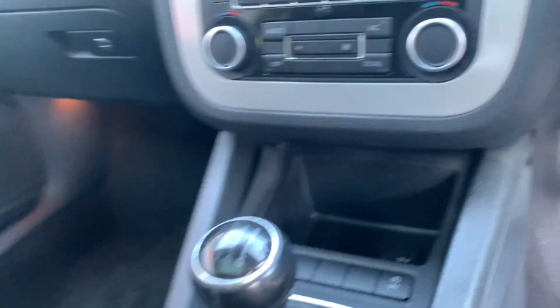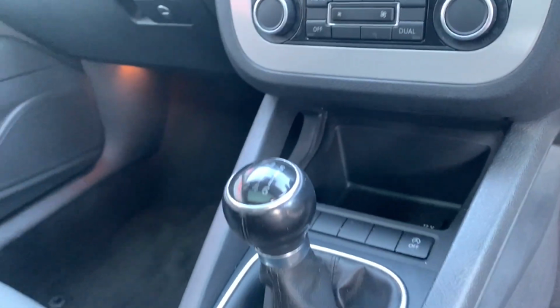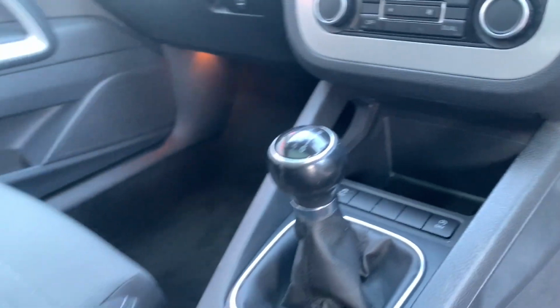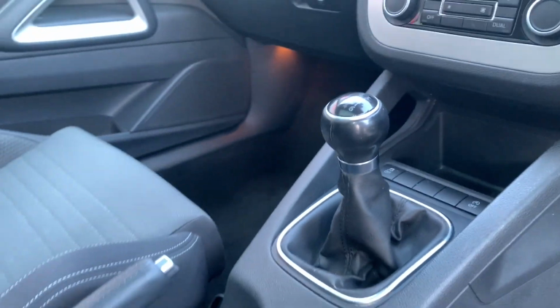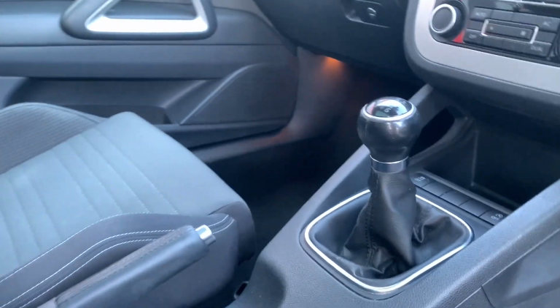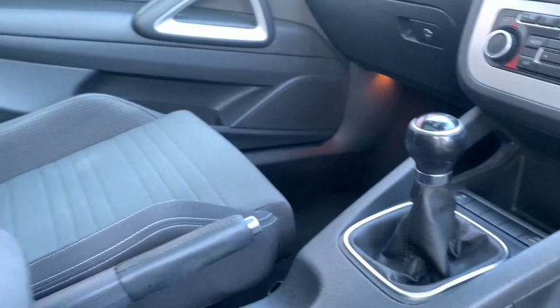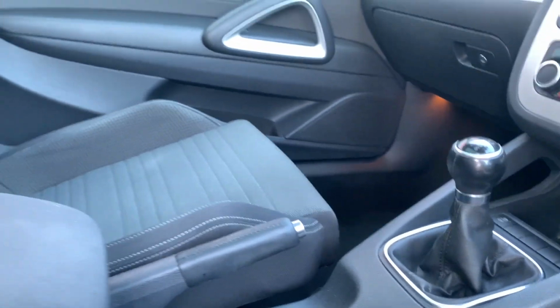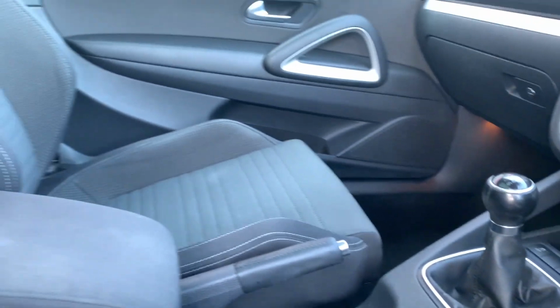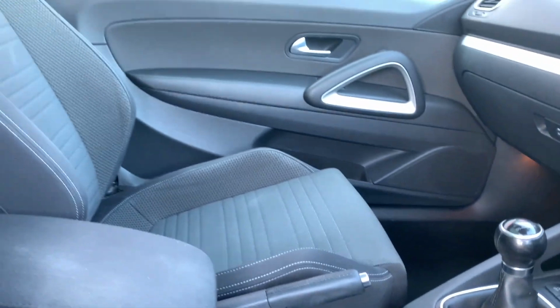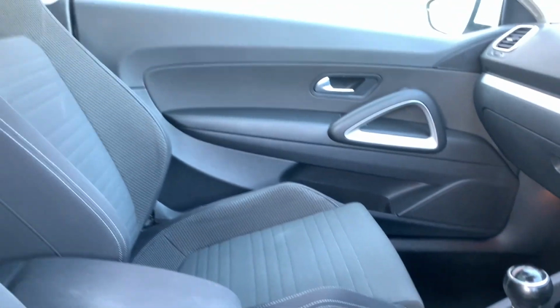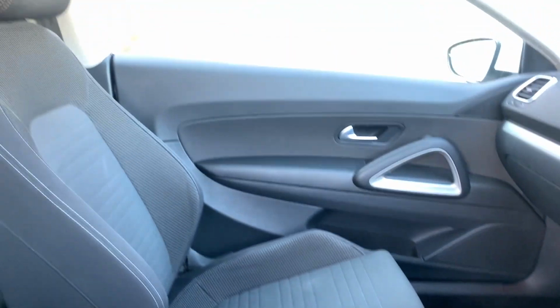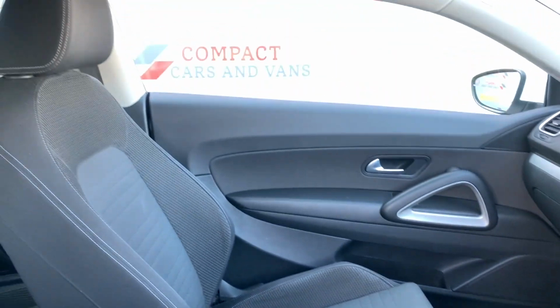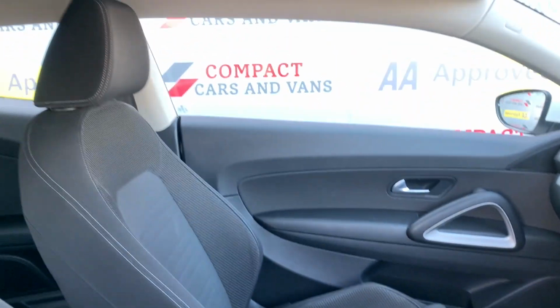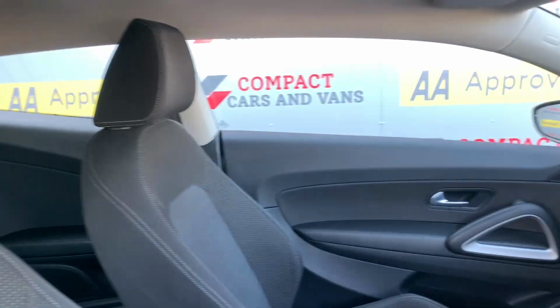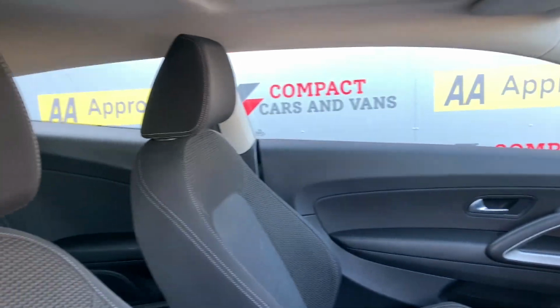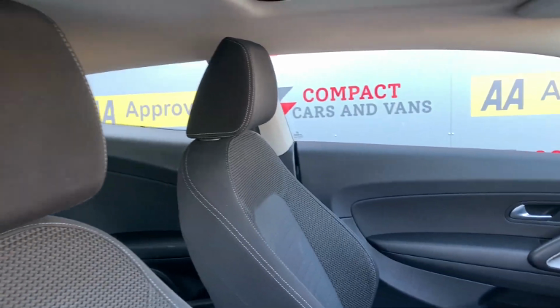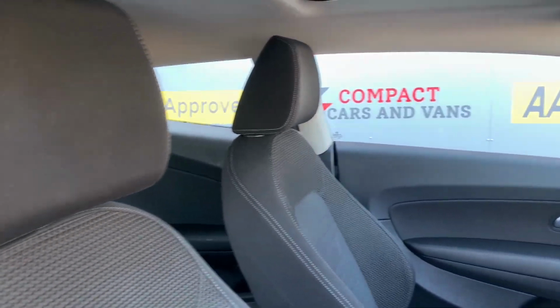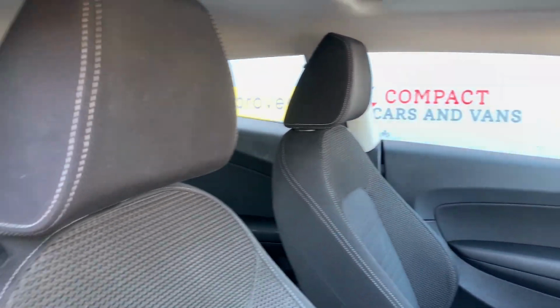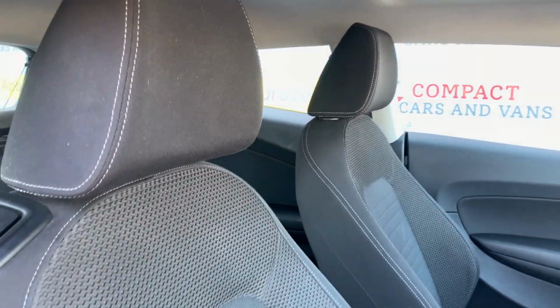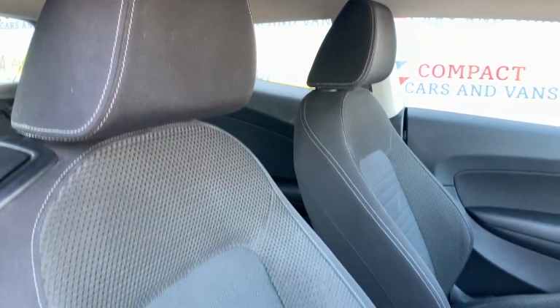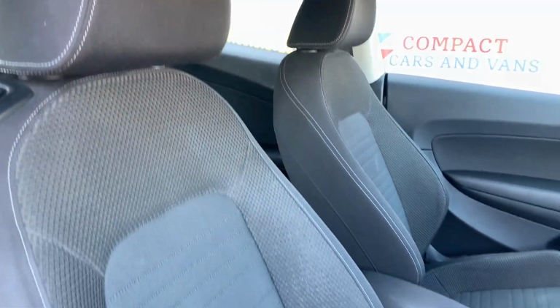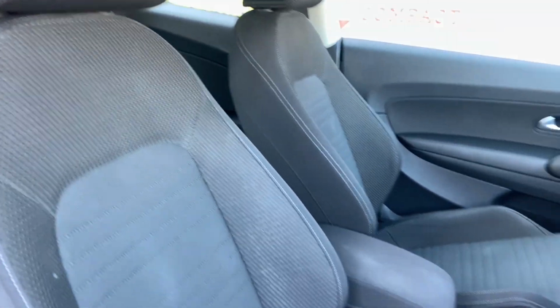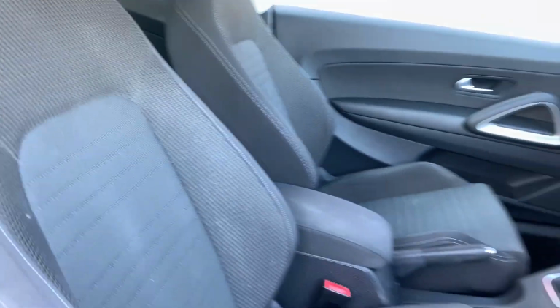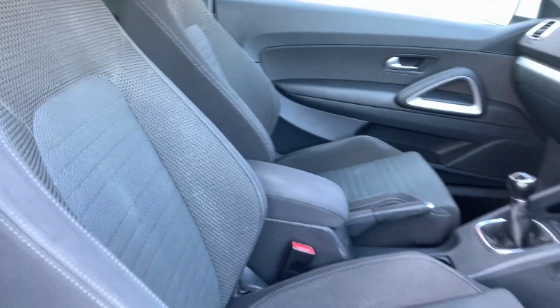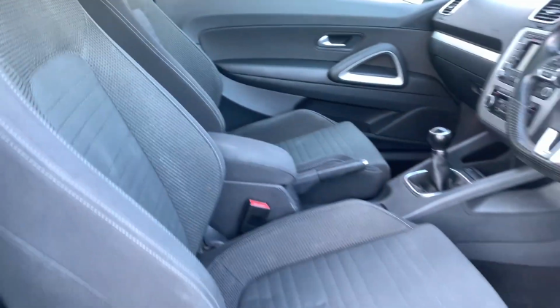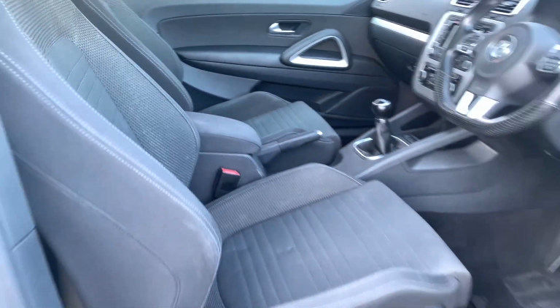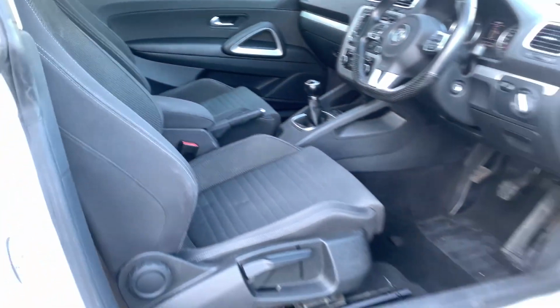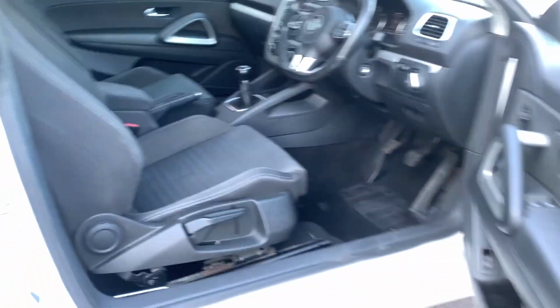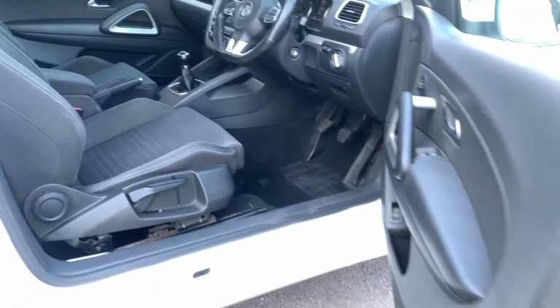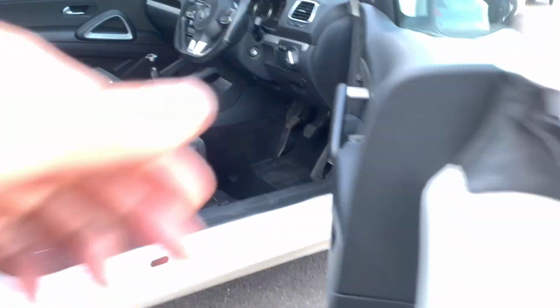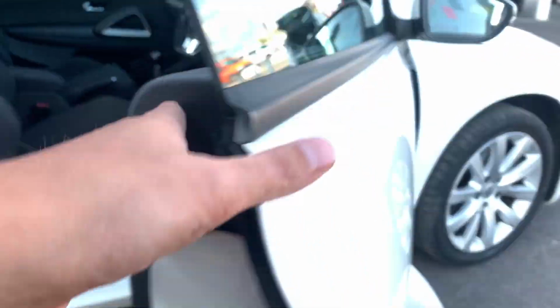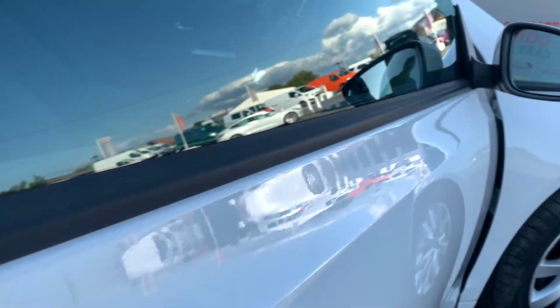You'll also have air conditioning controls alongside these sports-styled cloth Recaro seating that can be manually adjusted for the best driving experience. A truly practical and fun vehicle to drive.